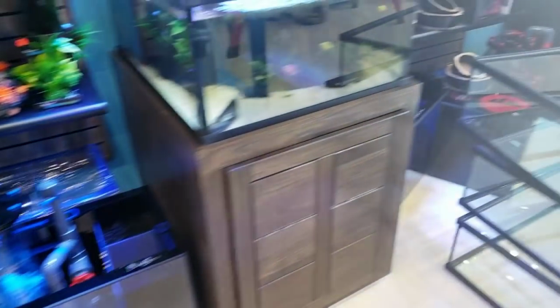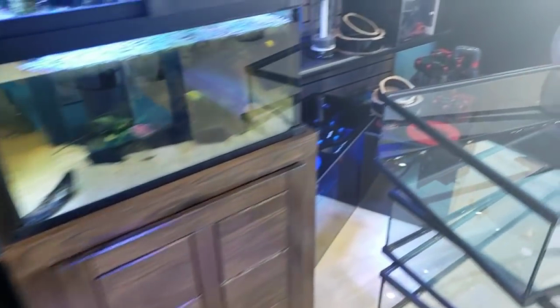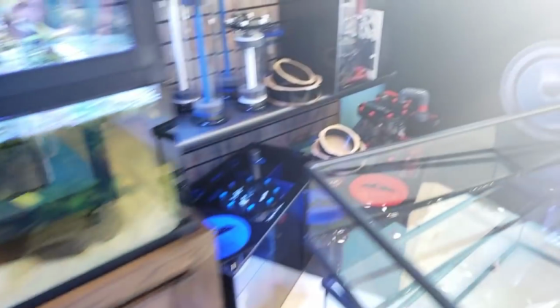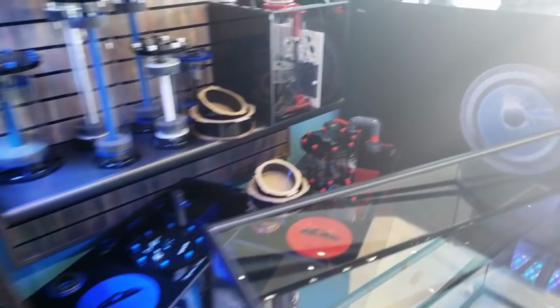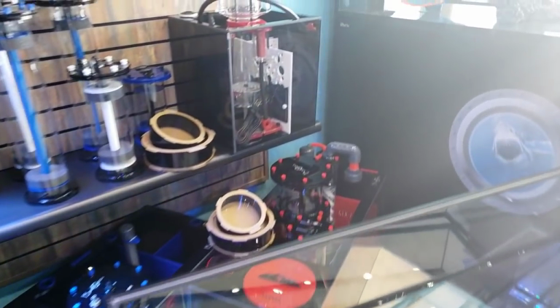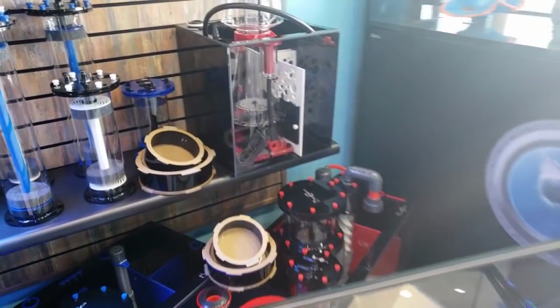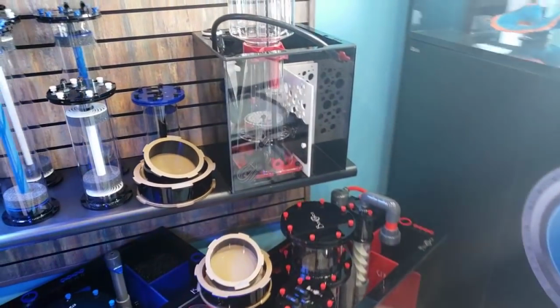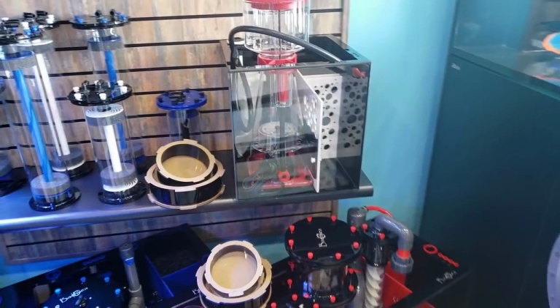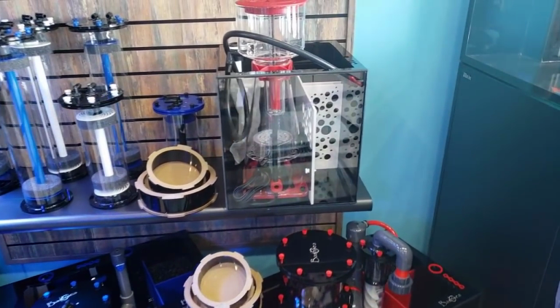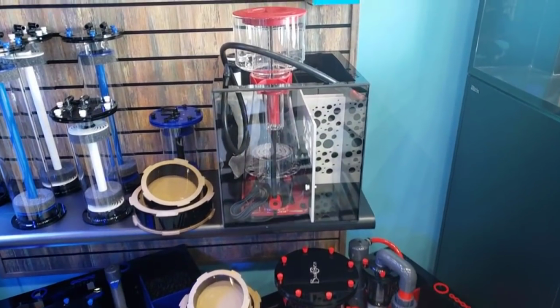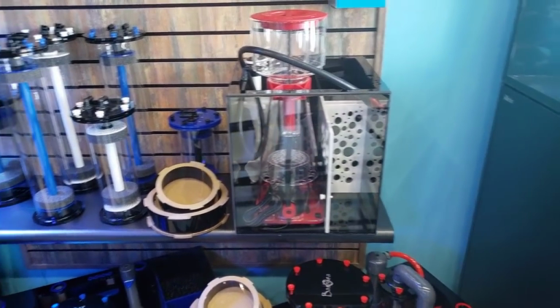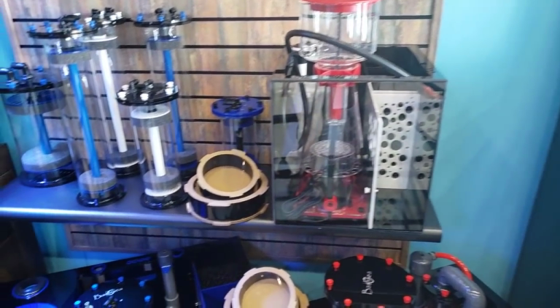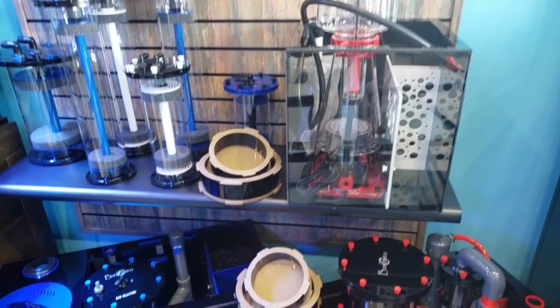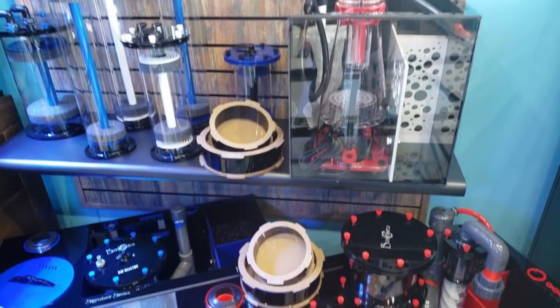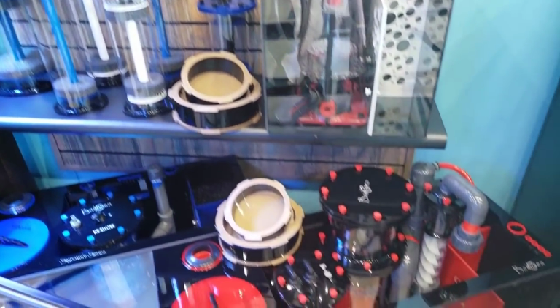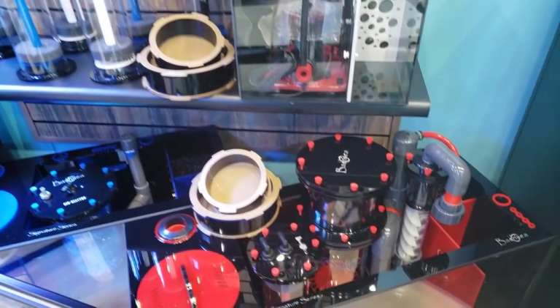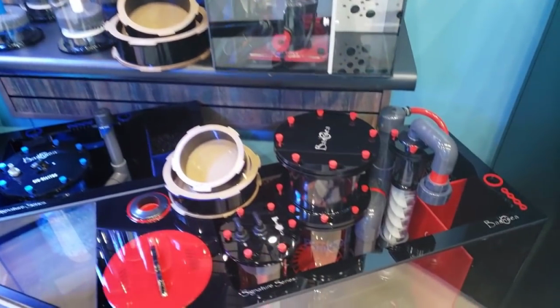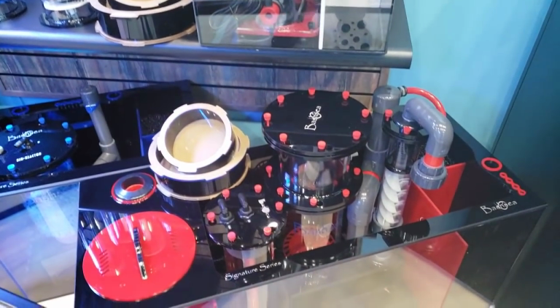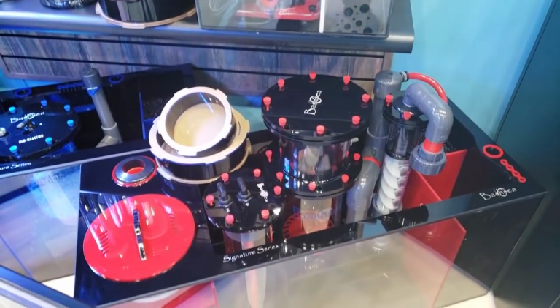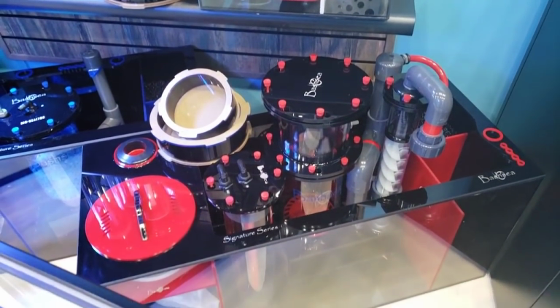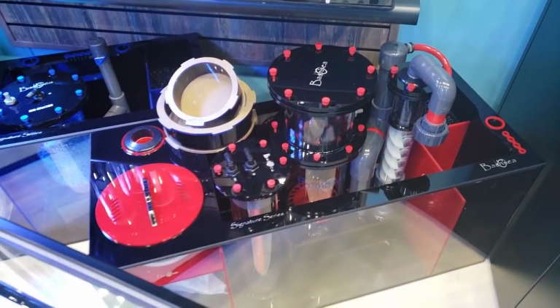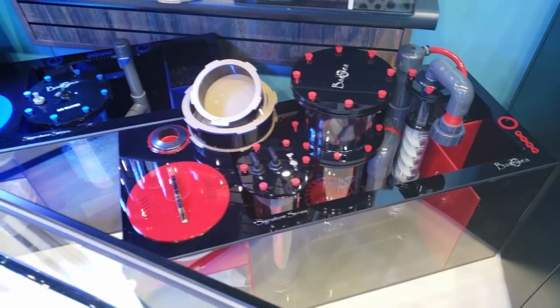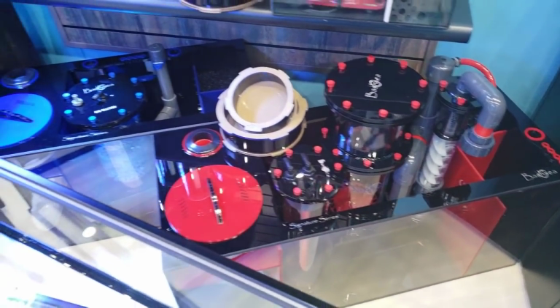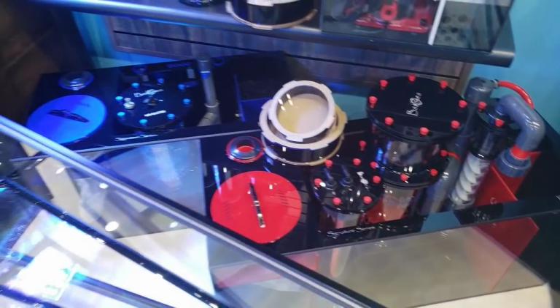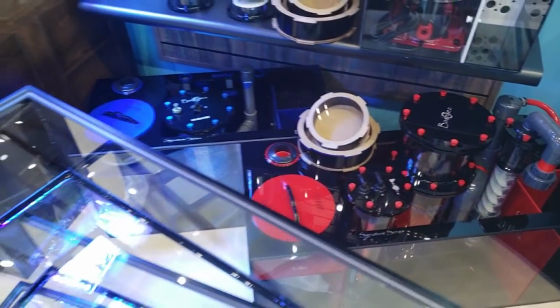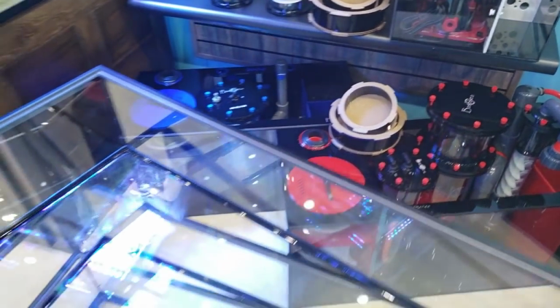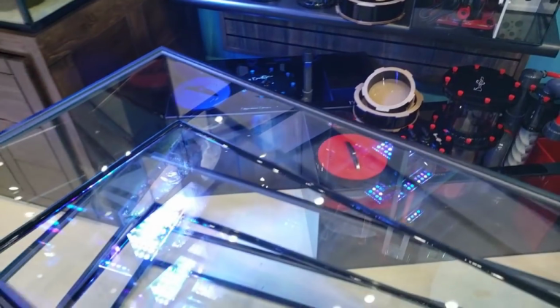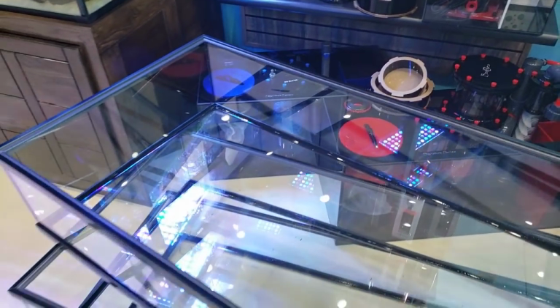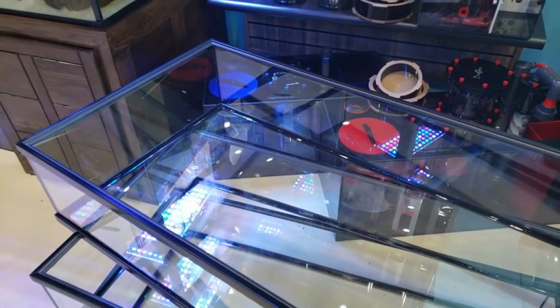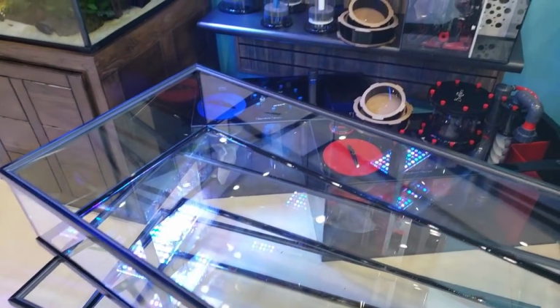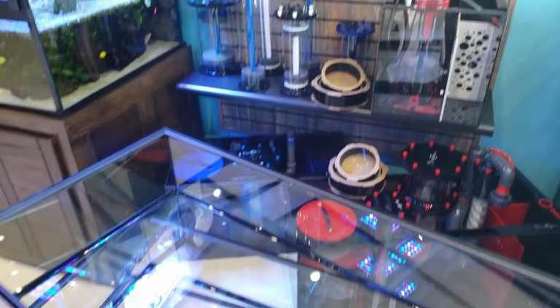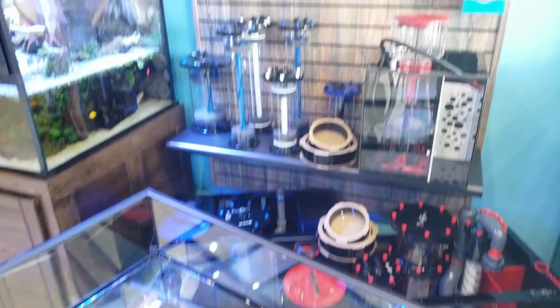Just thought I'd show you guys the lineup. This is the Mano sump — absolutely stunning. And there's the 36-incher right there. Of course, we have some things piled up; we are in the middle of moving these tanks, getting ready to drill.